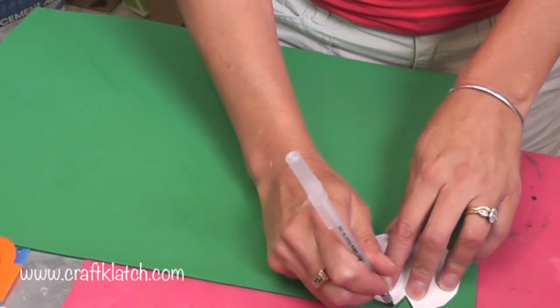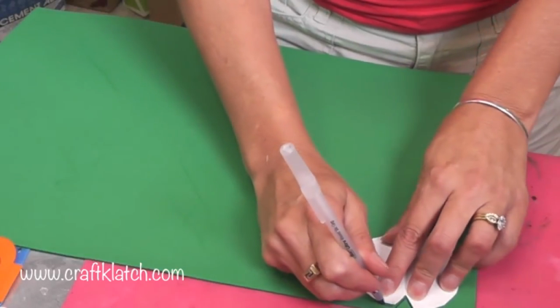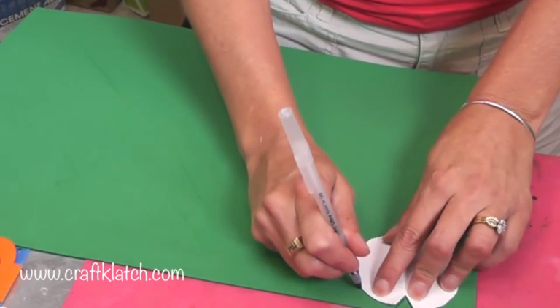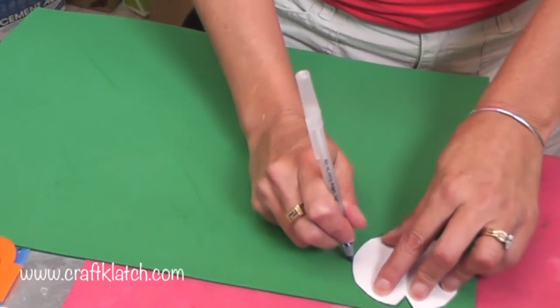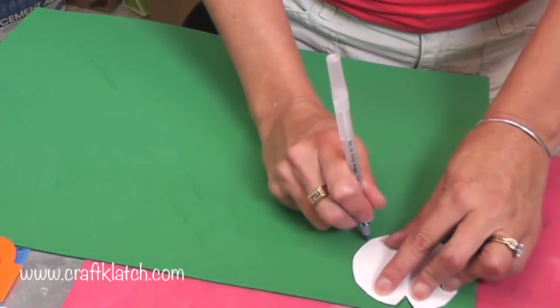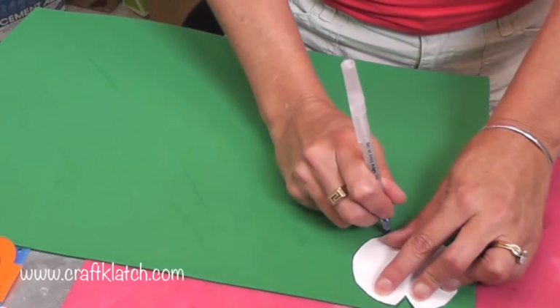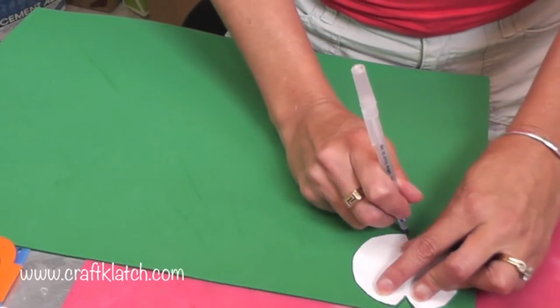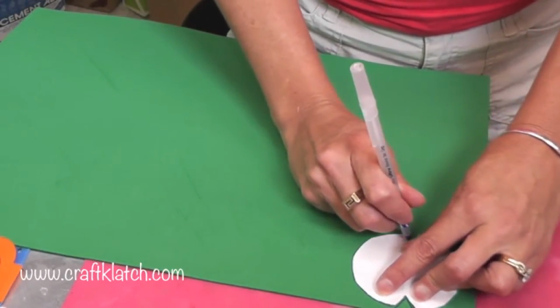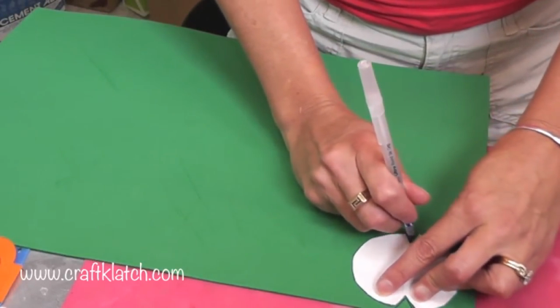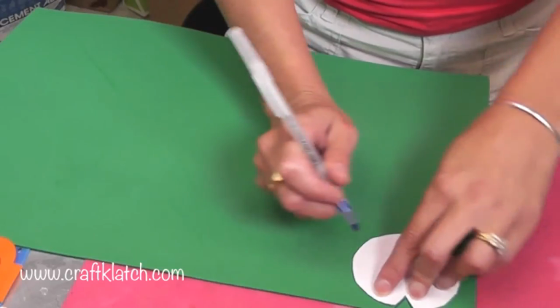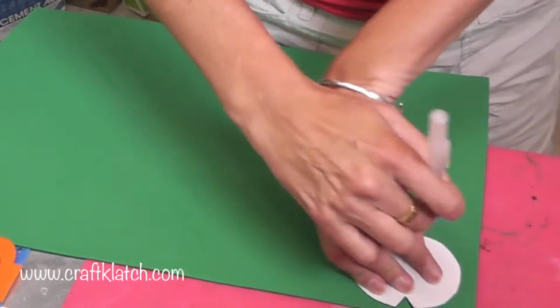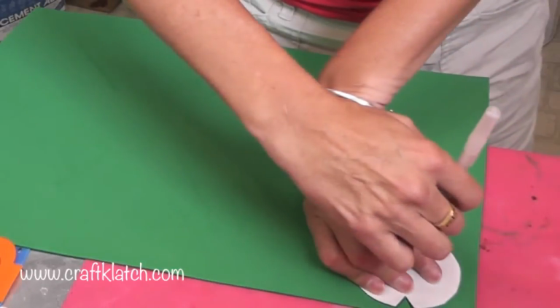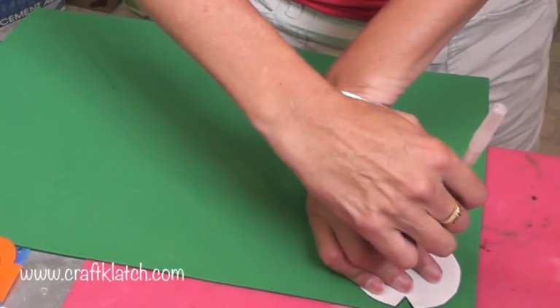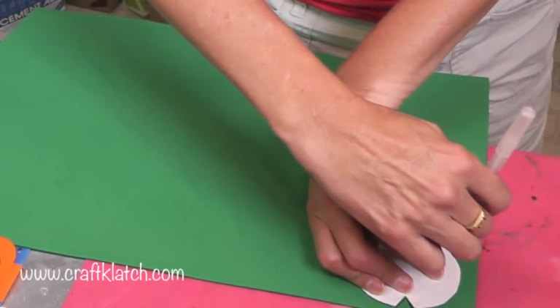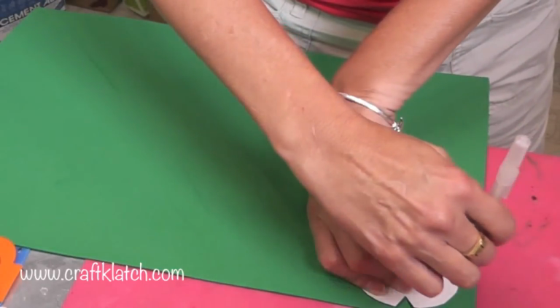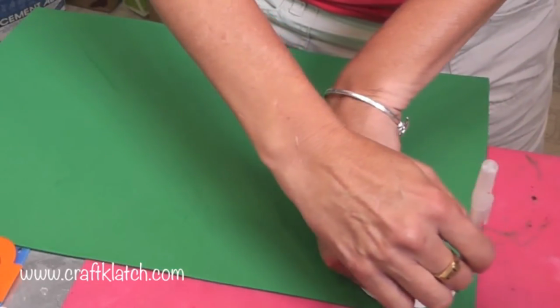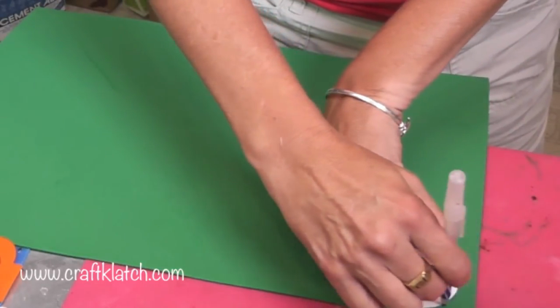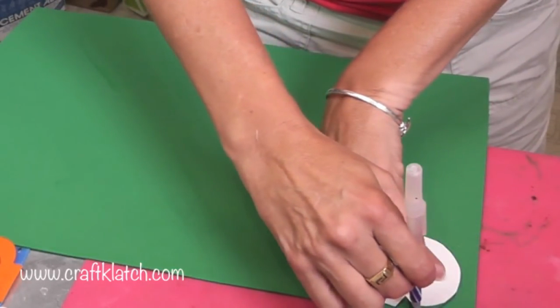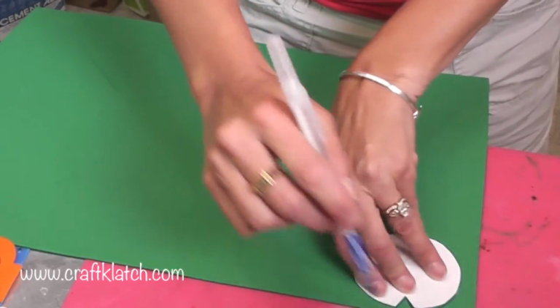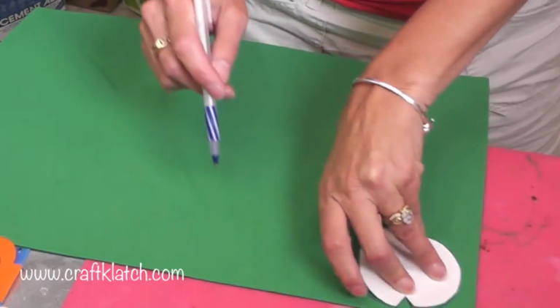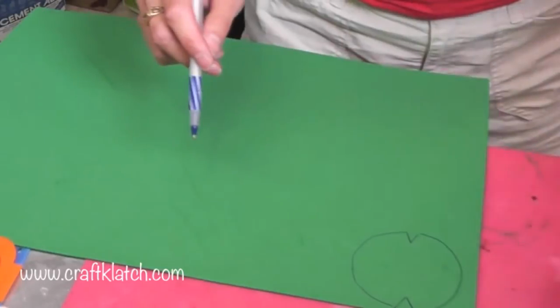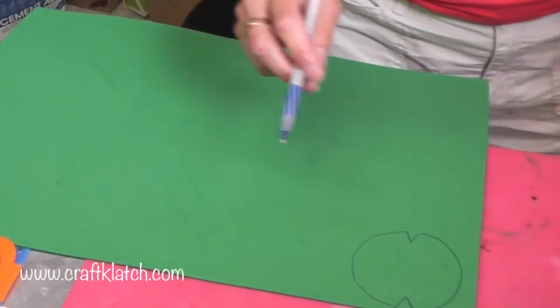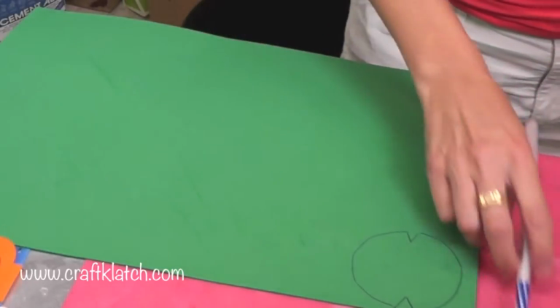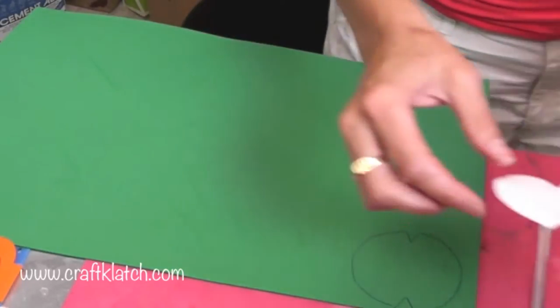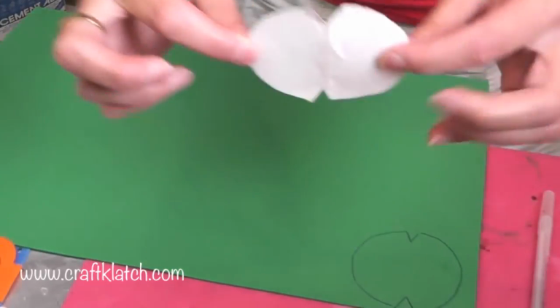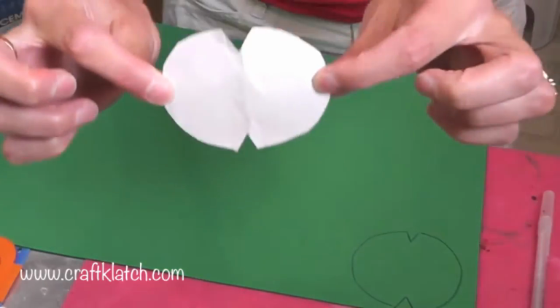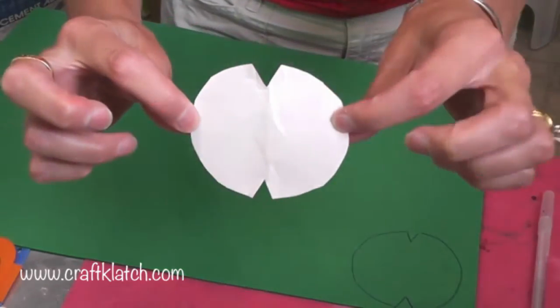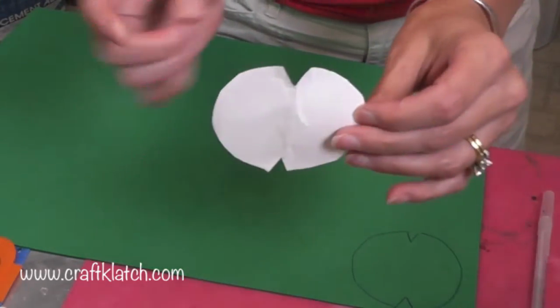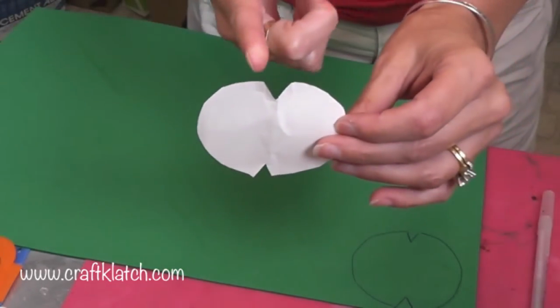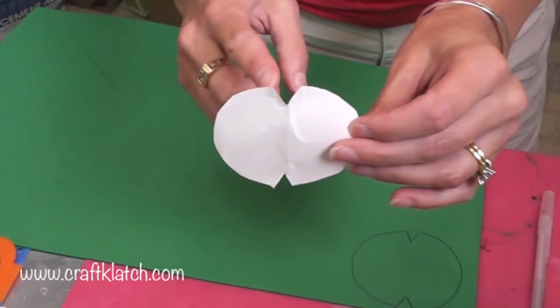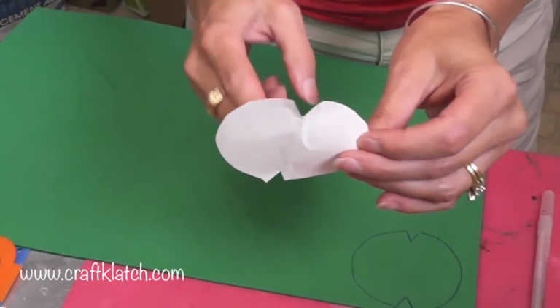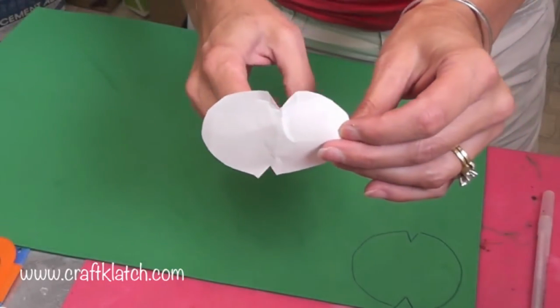I've been playing with the design a little bit and I created a template. I'm using craft foam and I'm just tracing my template — all it is is an oval and I have two slits cut out.